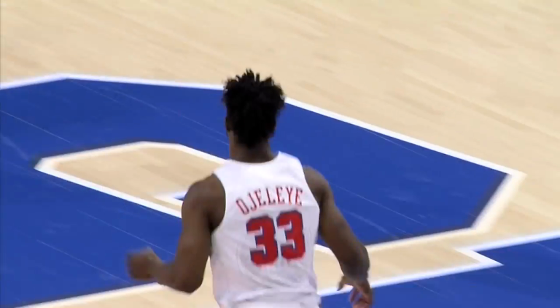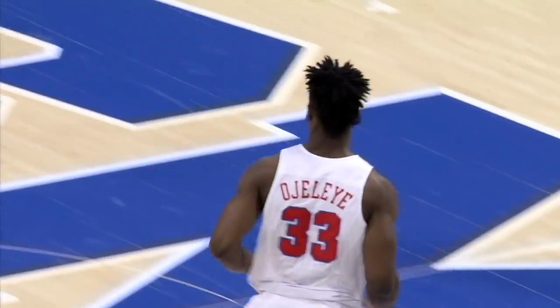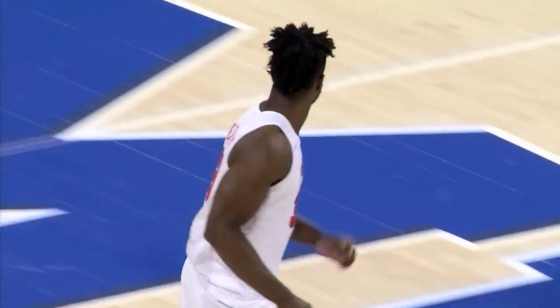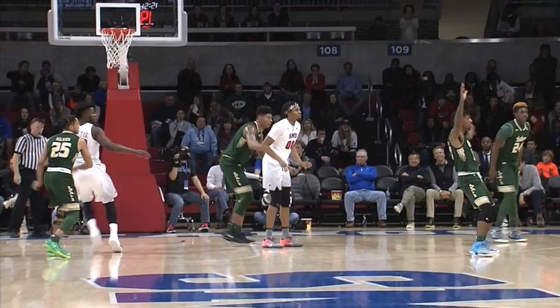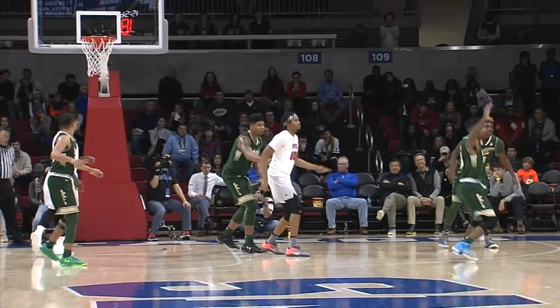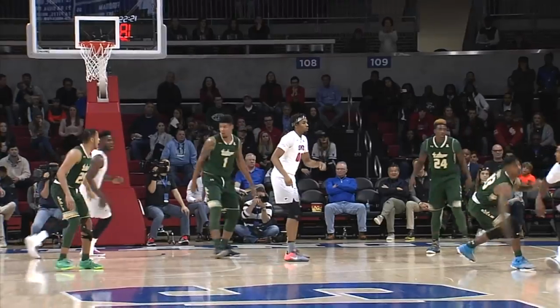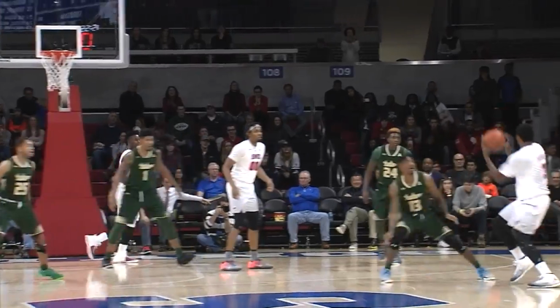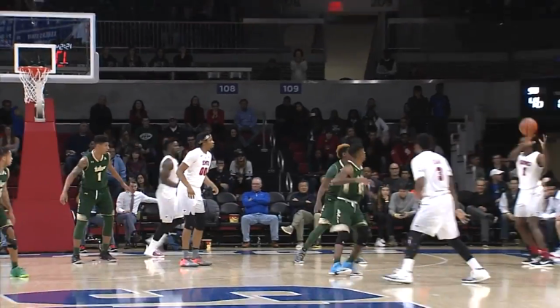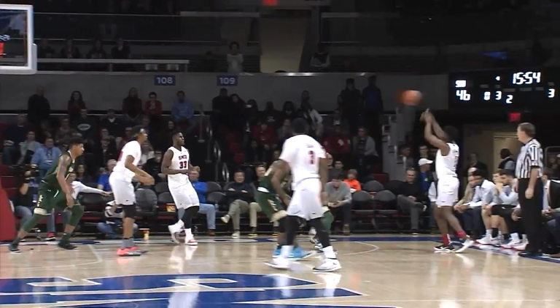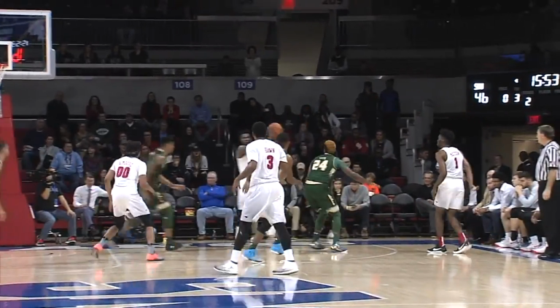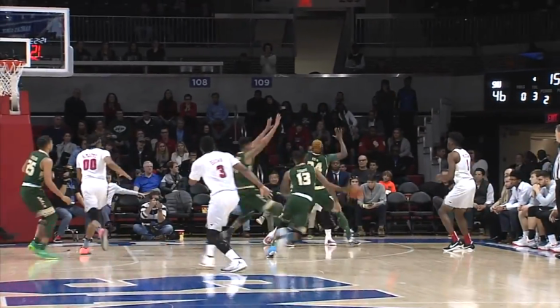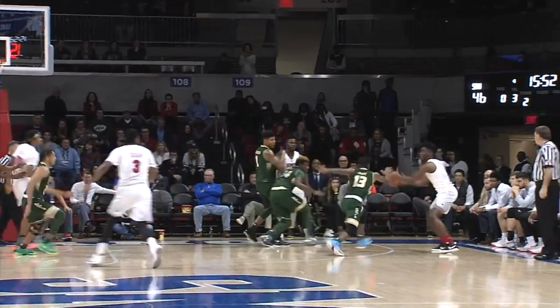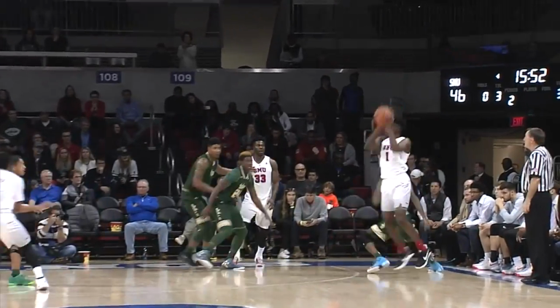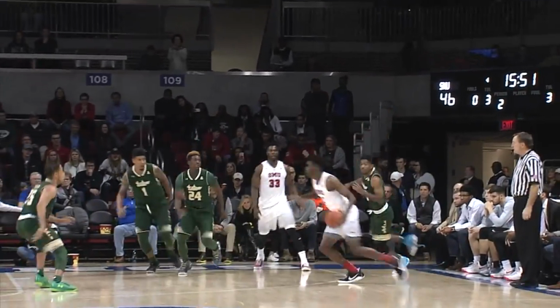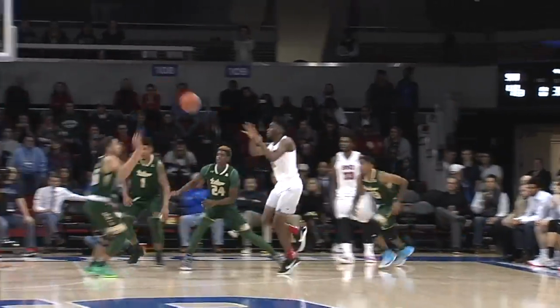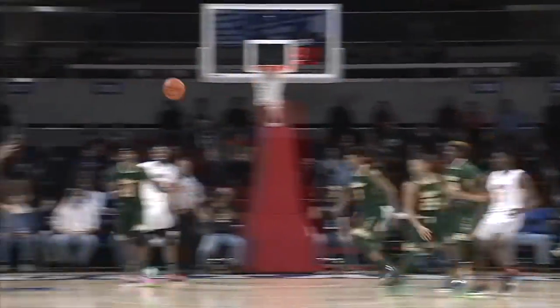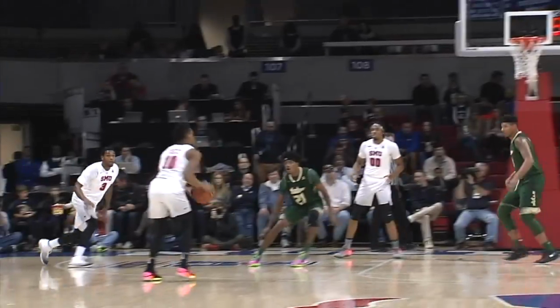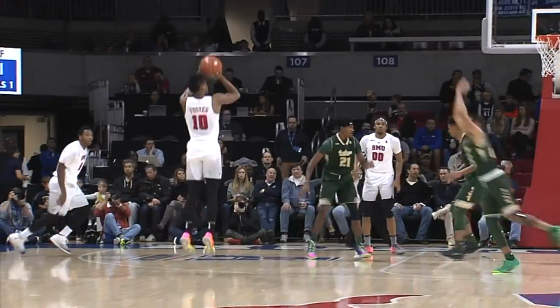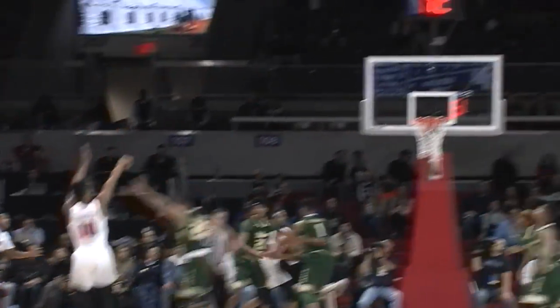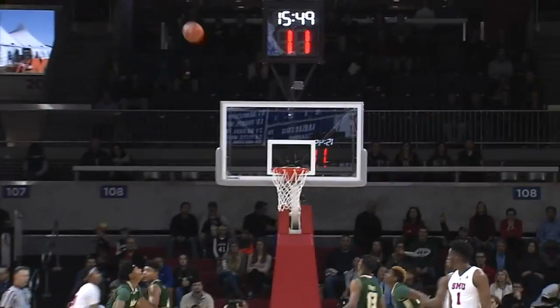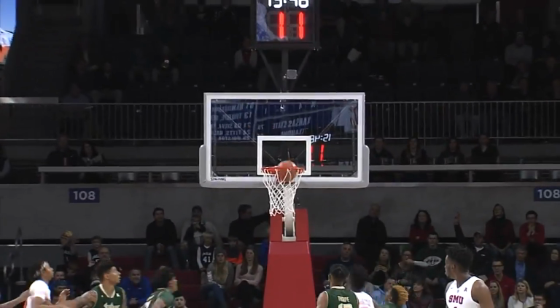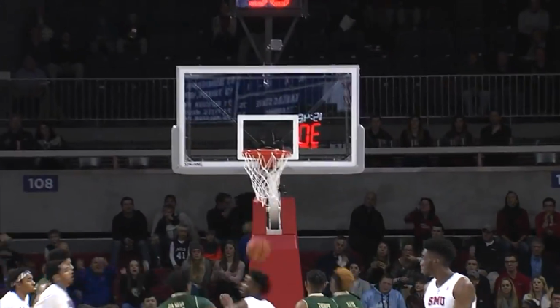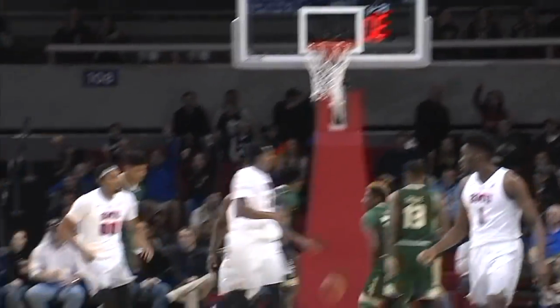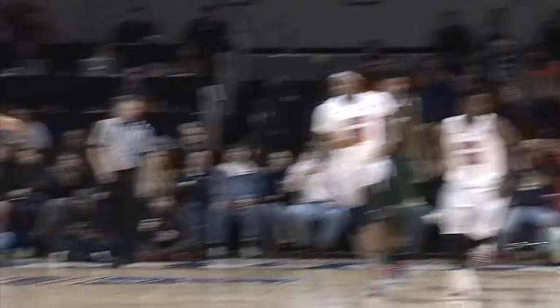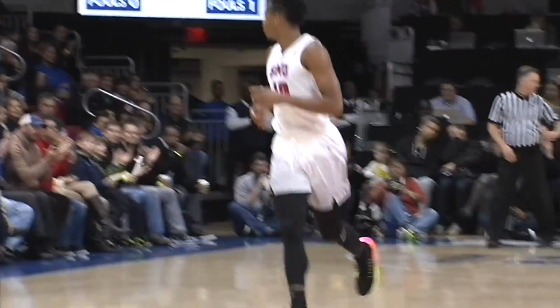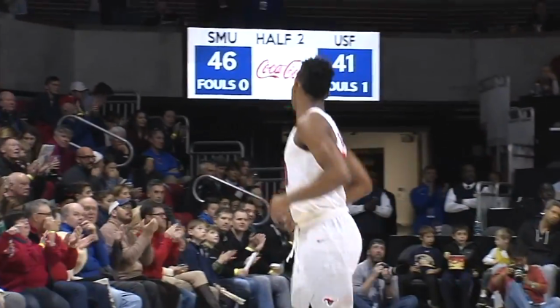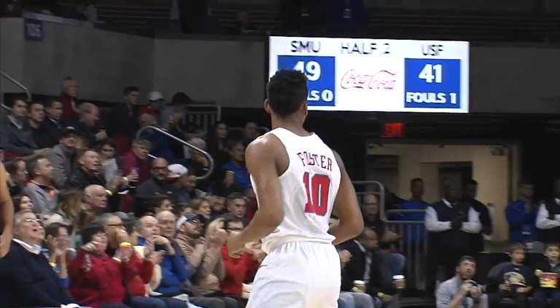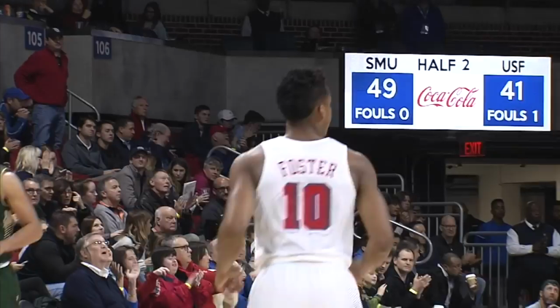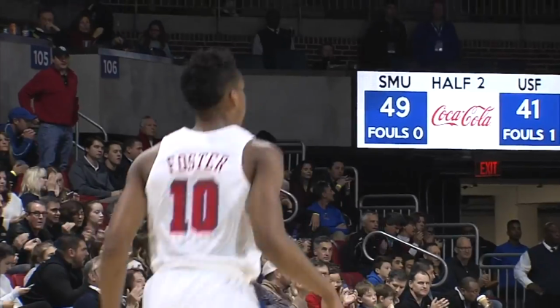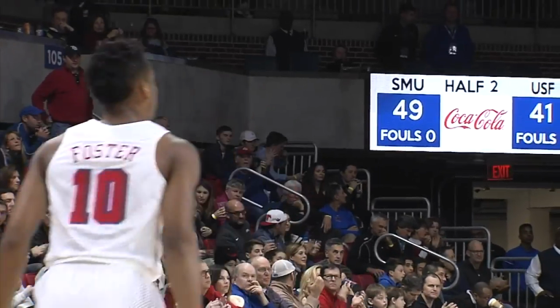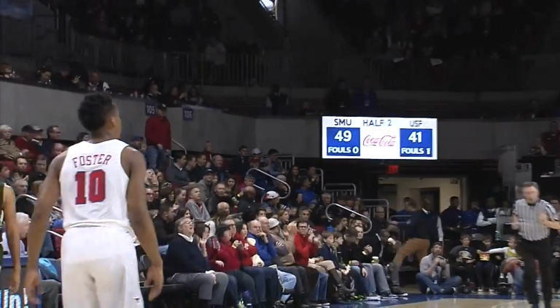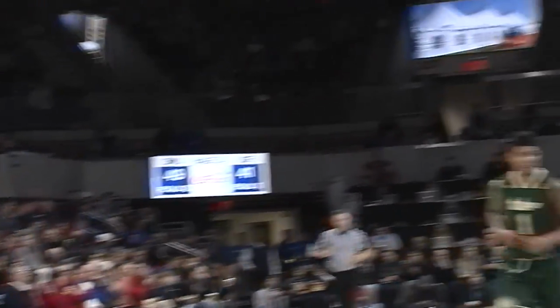46-37 SMU. Brown right wing, gives to Ojale down on the baseline. Milton from the wing, left wing to Rae Foster — catch and shoot three, nails it. Rae Foster has 15, he's four of five from the arc.